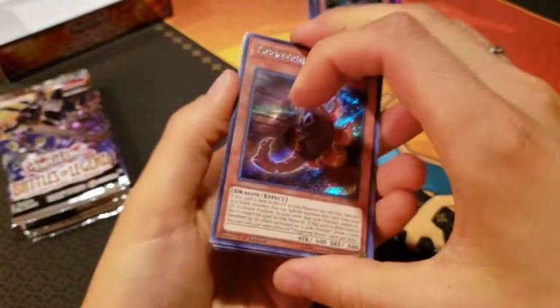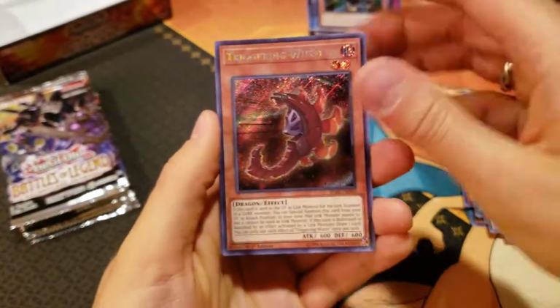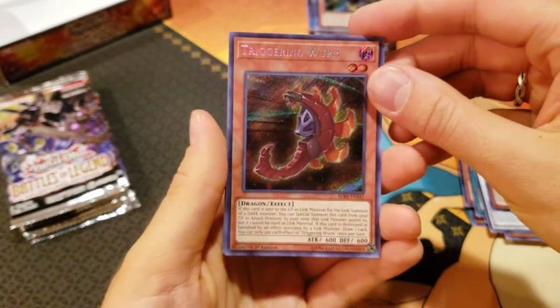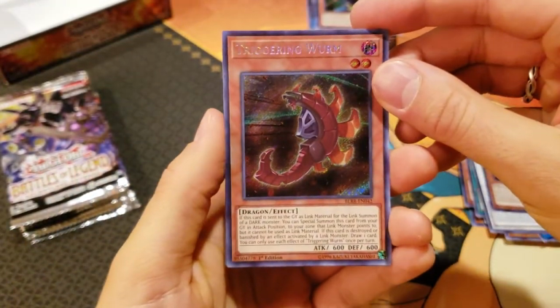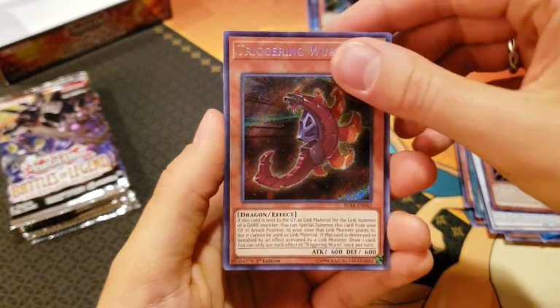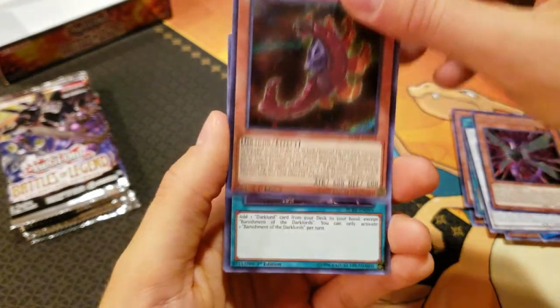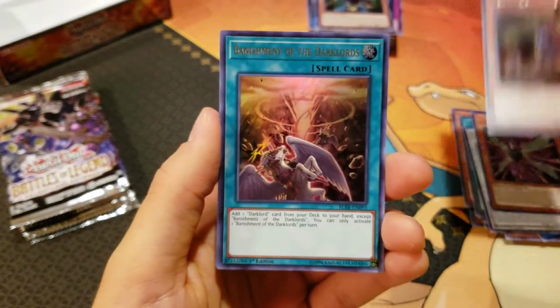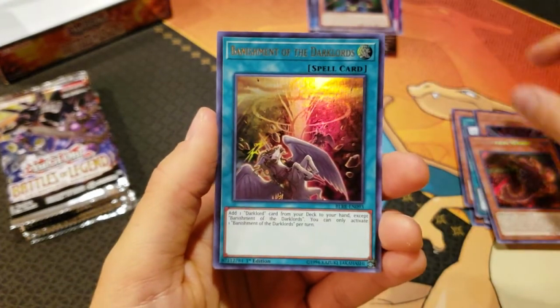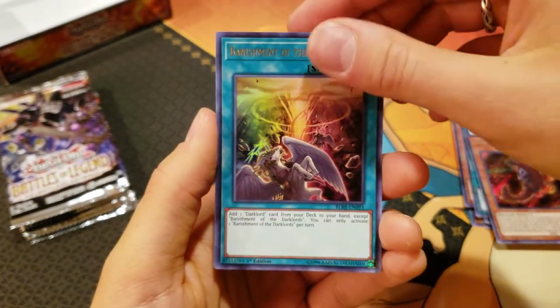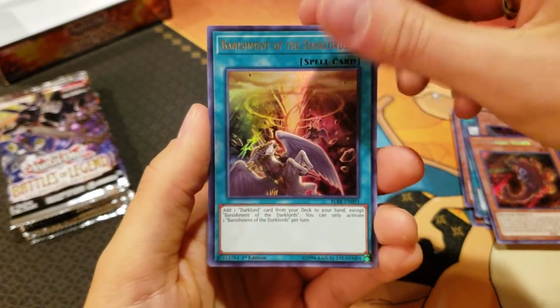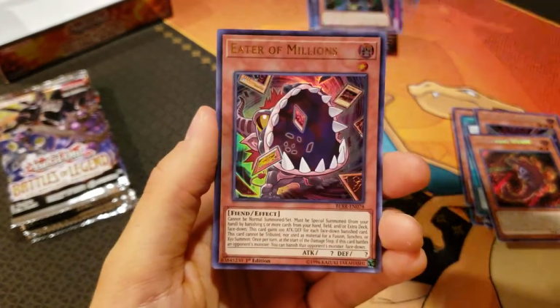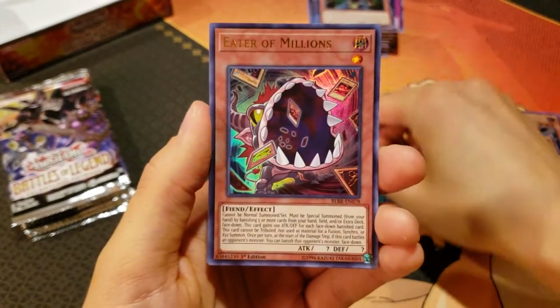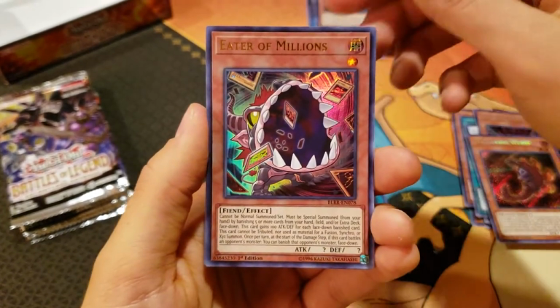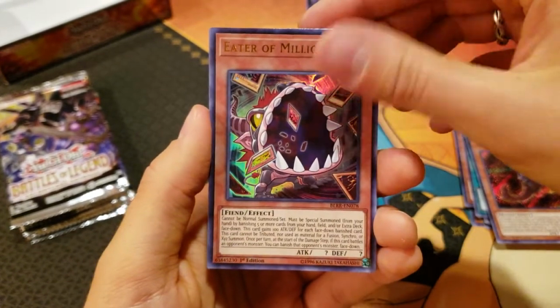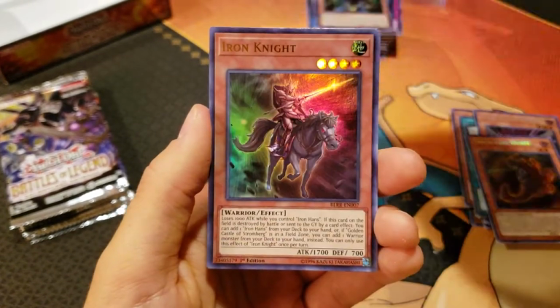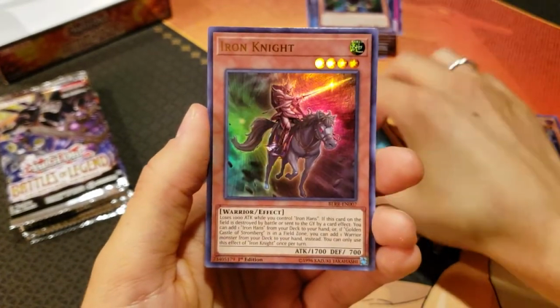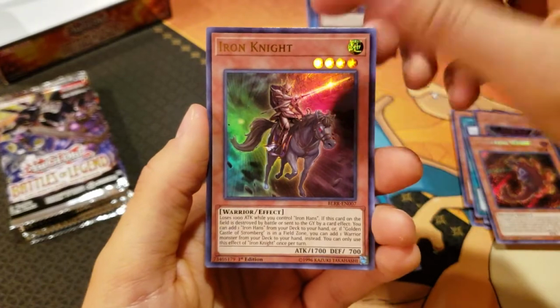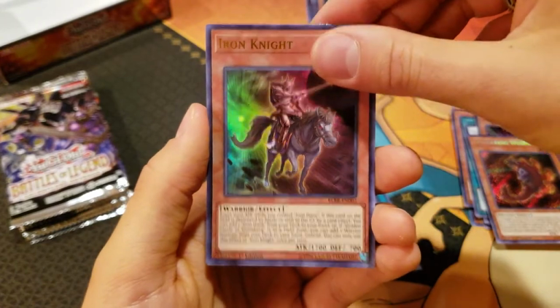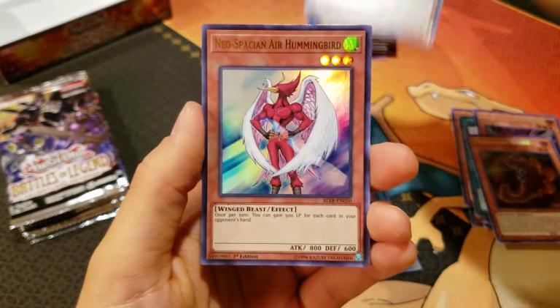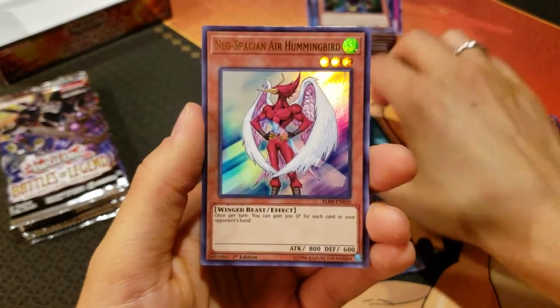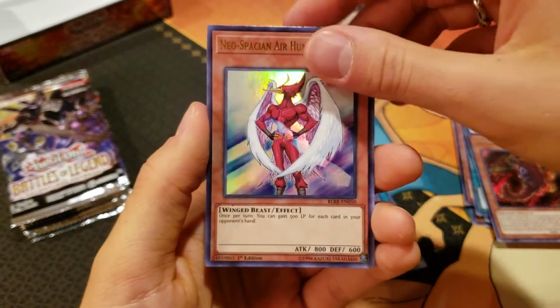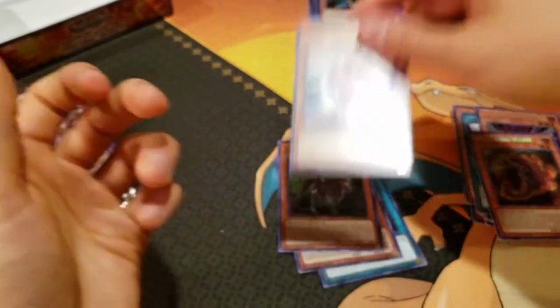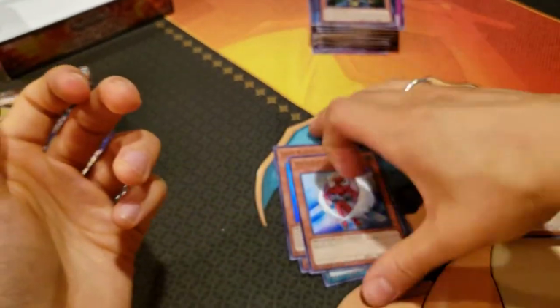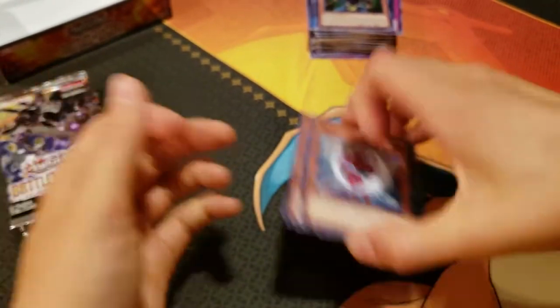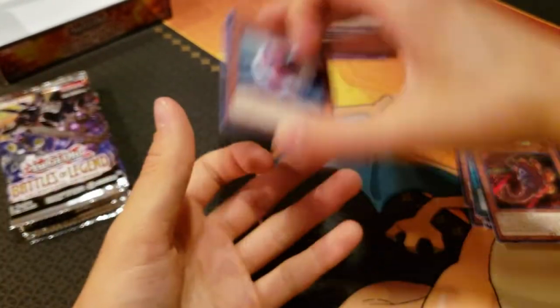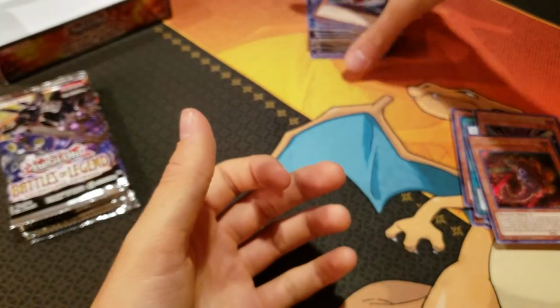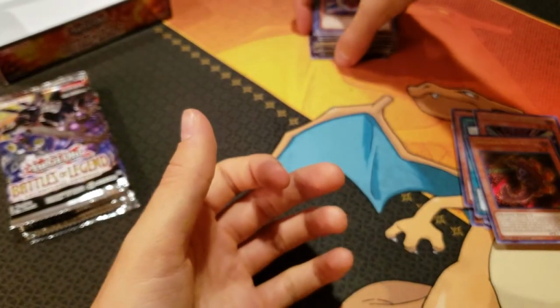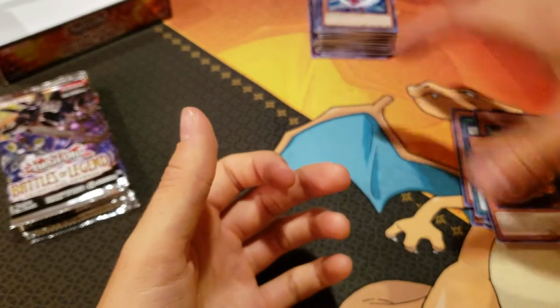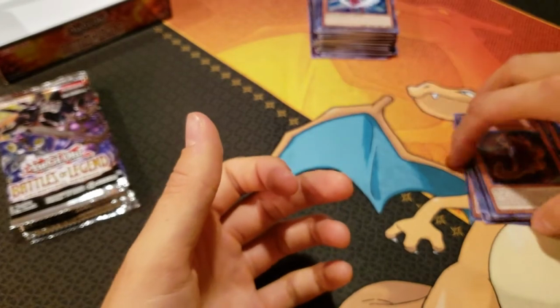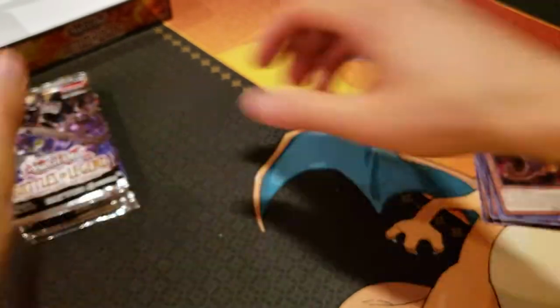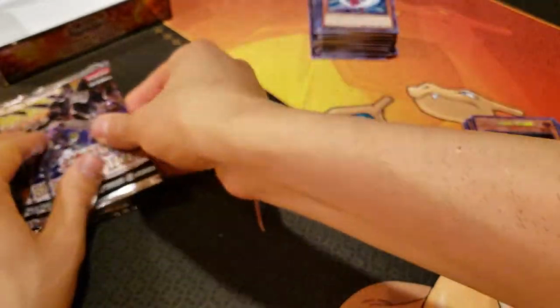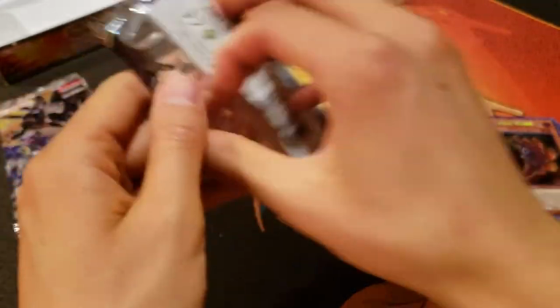We've got a Triggering Worm, the Banishment of Dark Lords, Eater of Millions, Iron Knight, and a Neospatian Air Hummingbird. Very cool. They all had names, I think, didn't they, in the show?